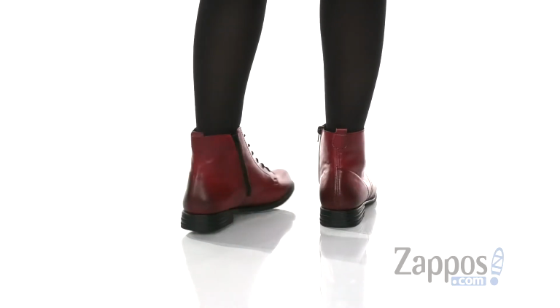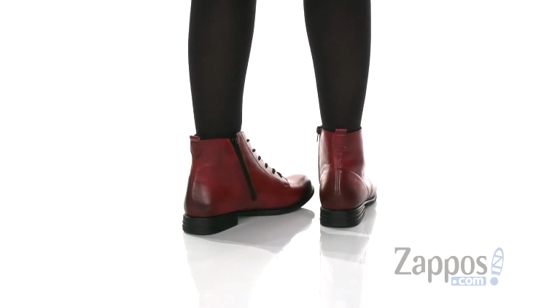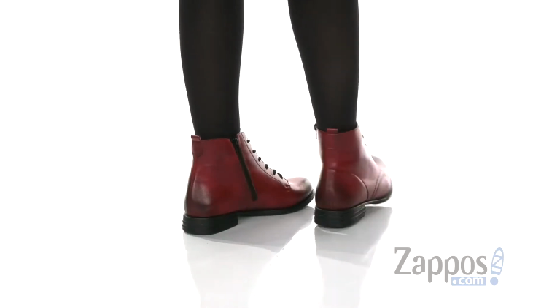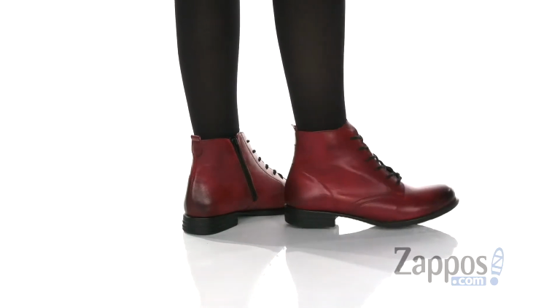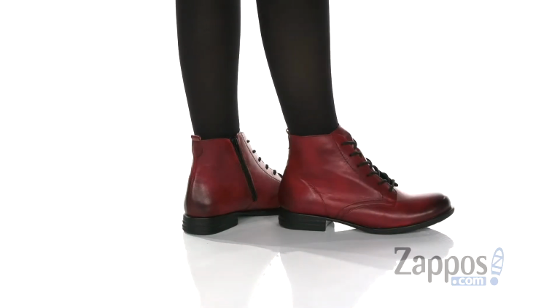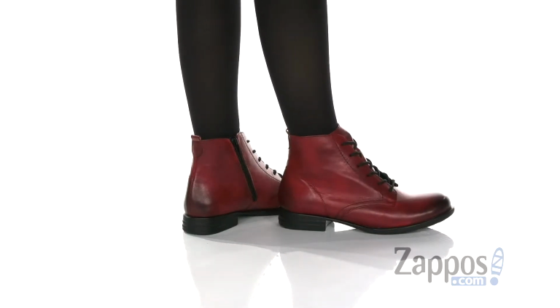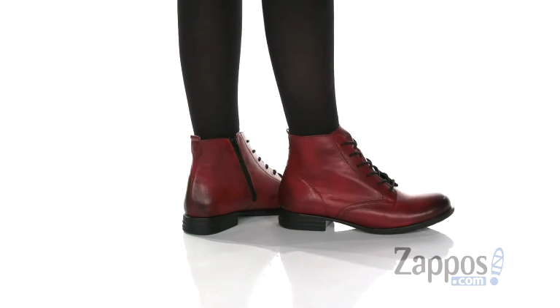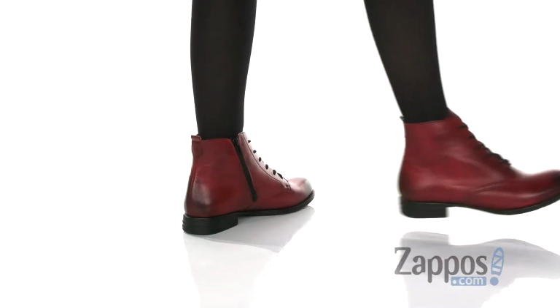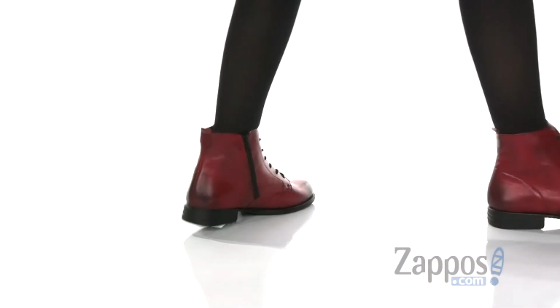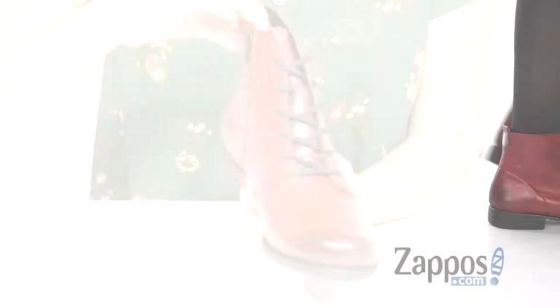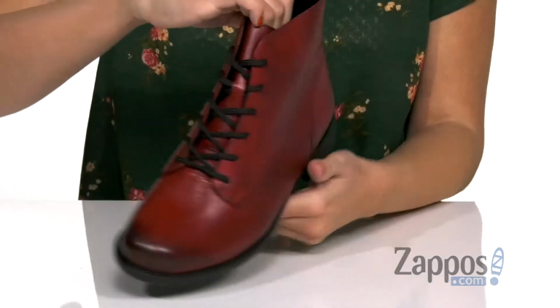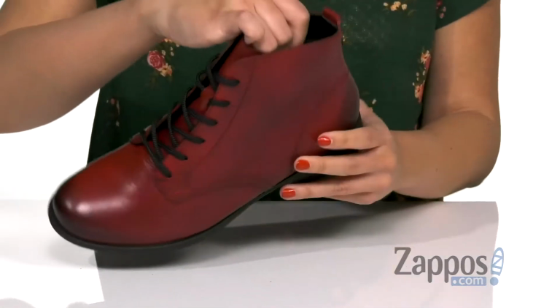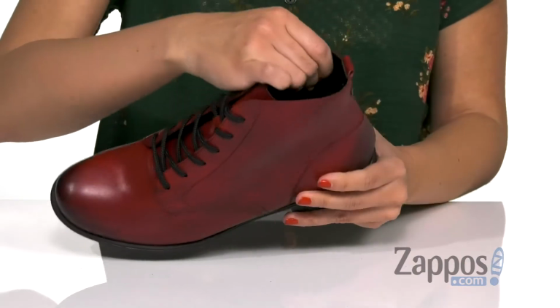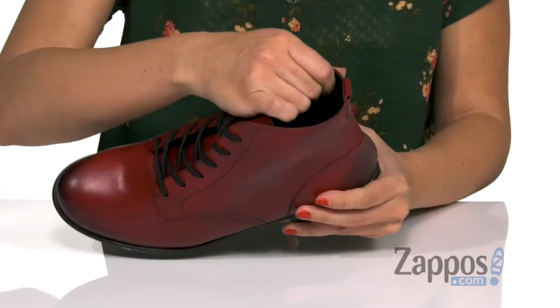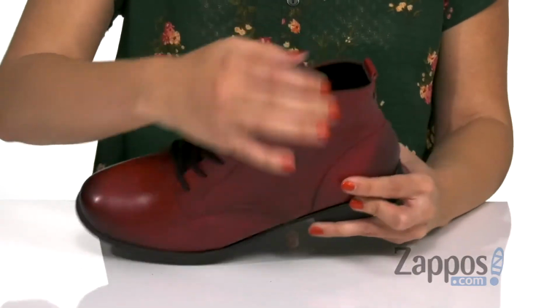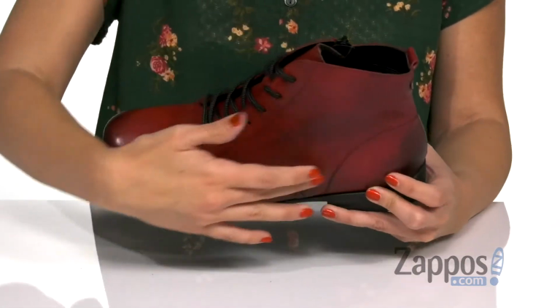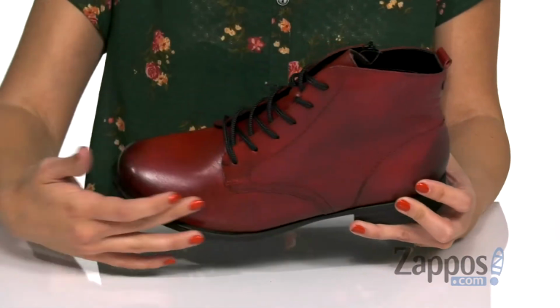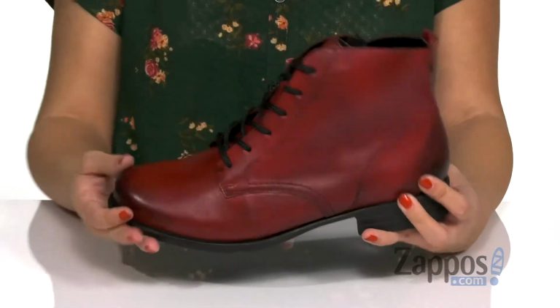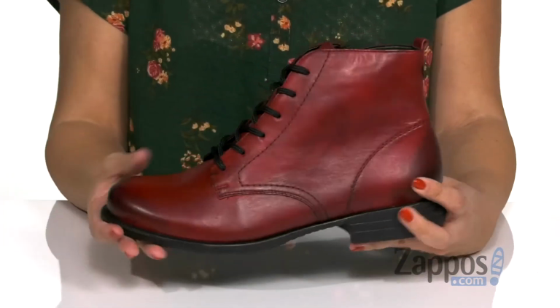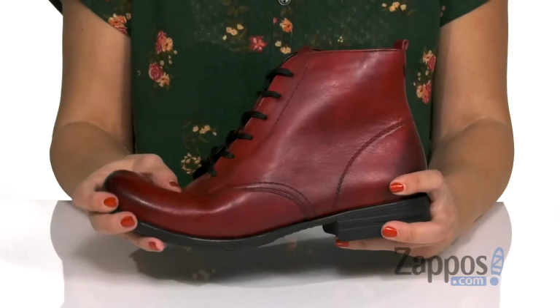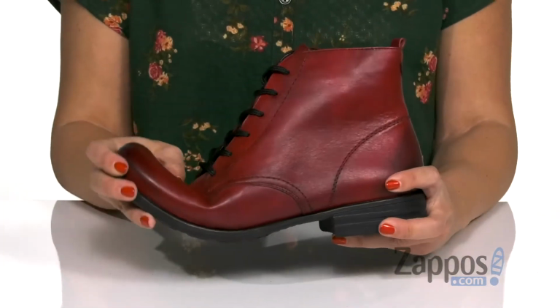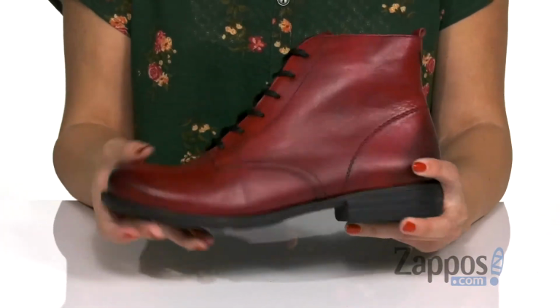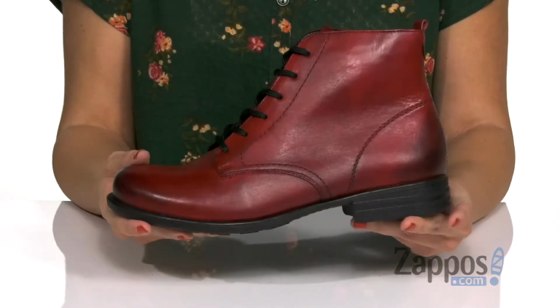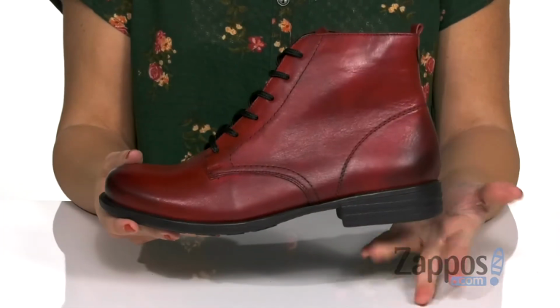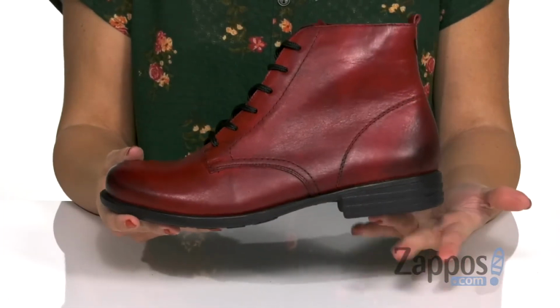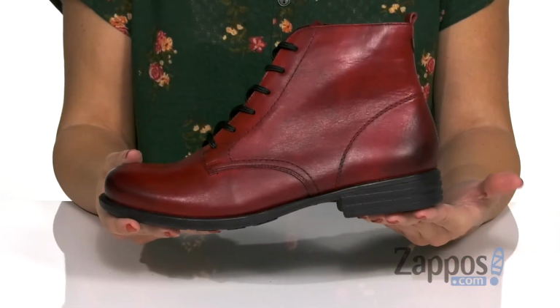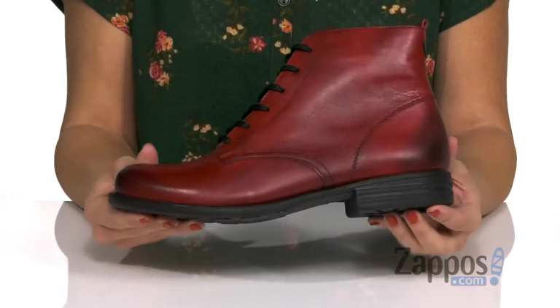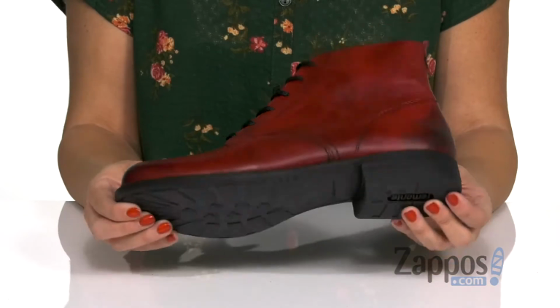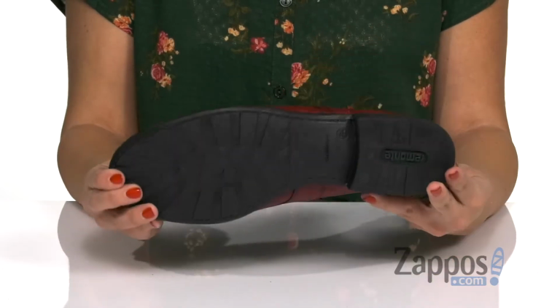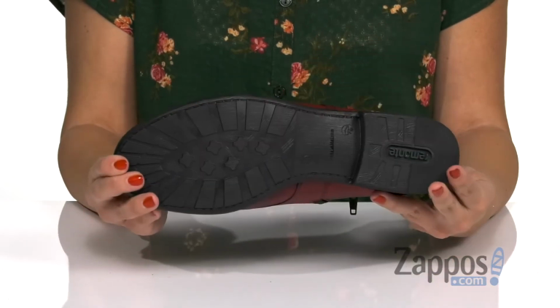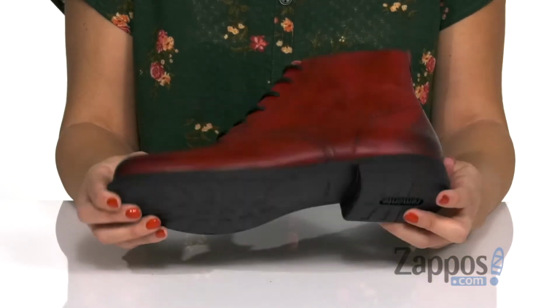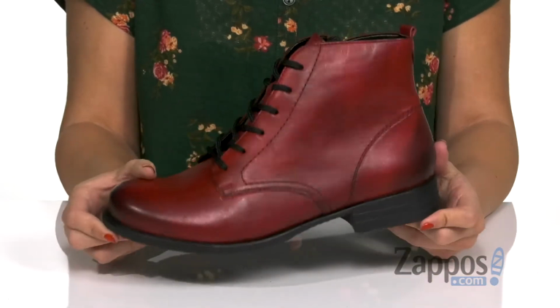but the opposite side is going to give you a zipper as well for easy on and off. Inside the soft textile lining, you've also got a cushioned footbed for comfort. Has some flexibility to it with a low heel, all on top of a rubber outsole.